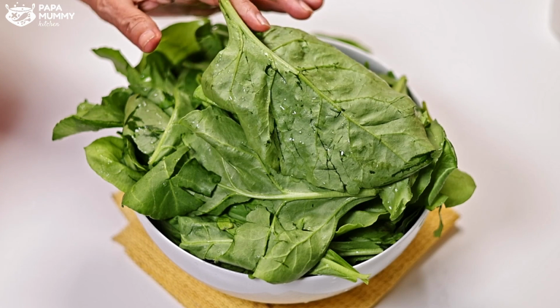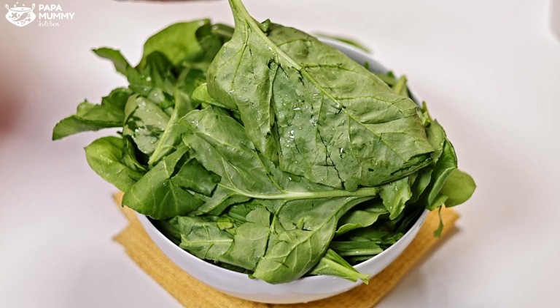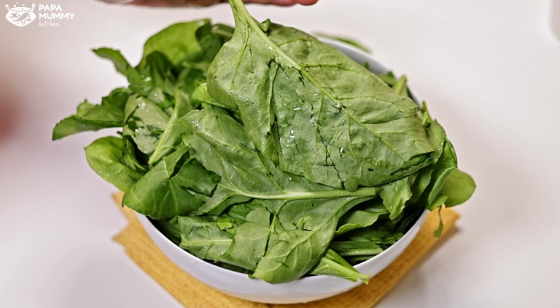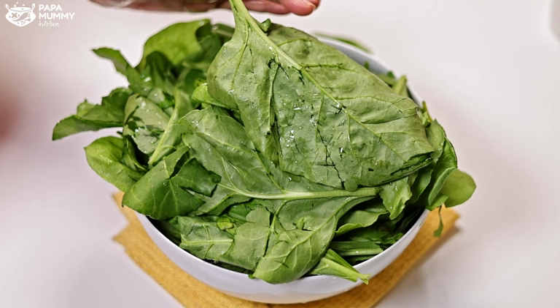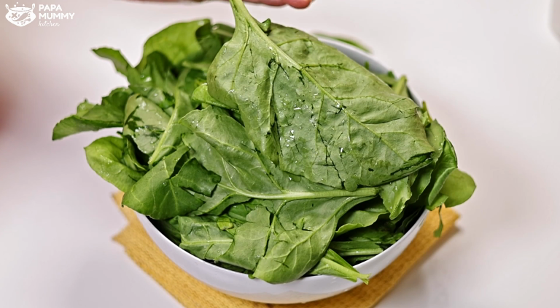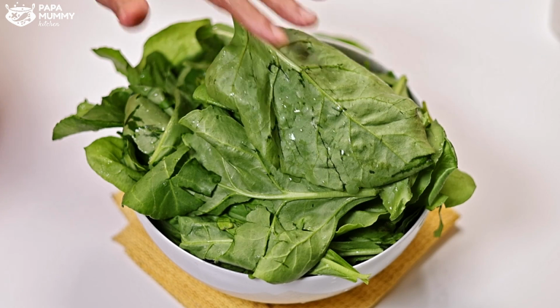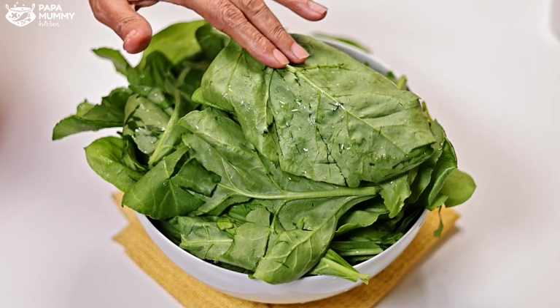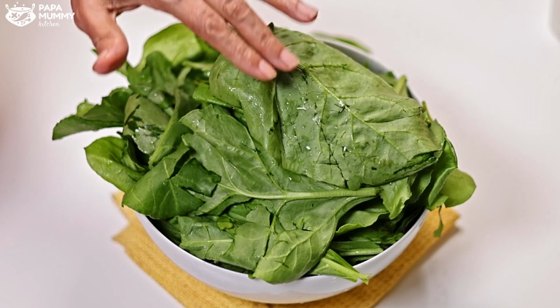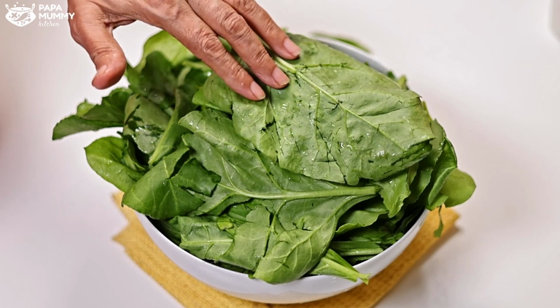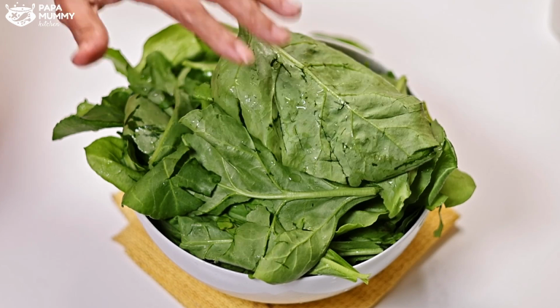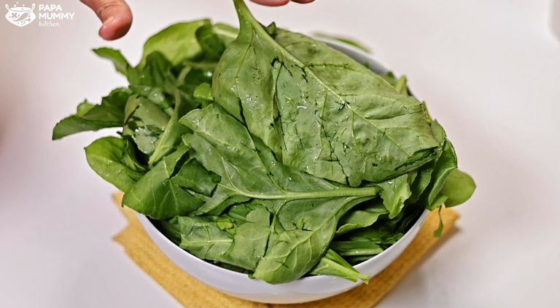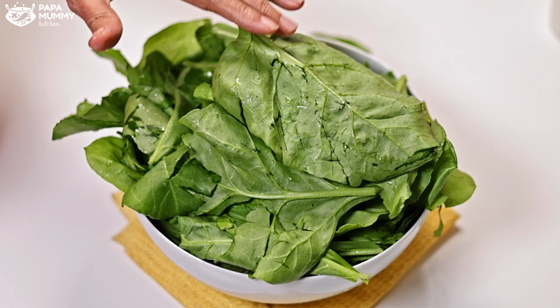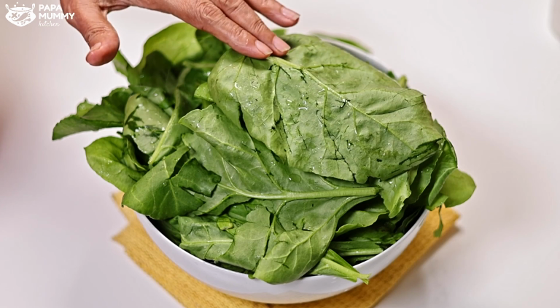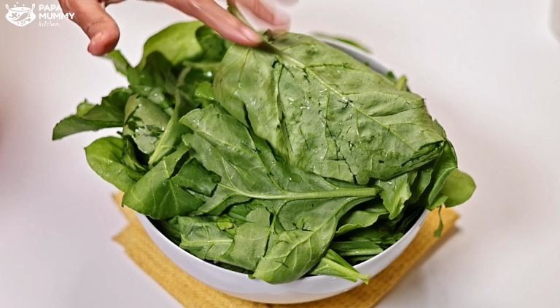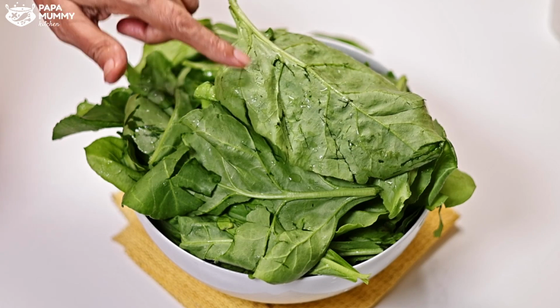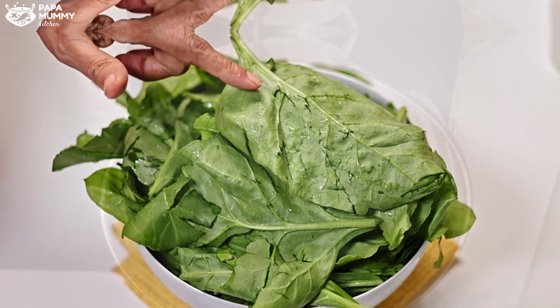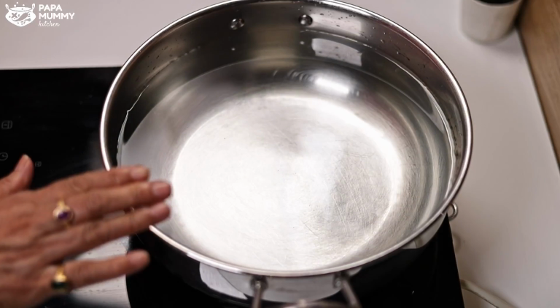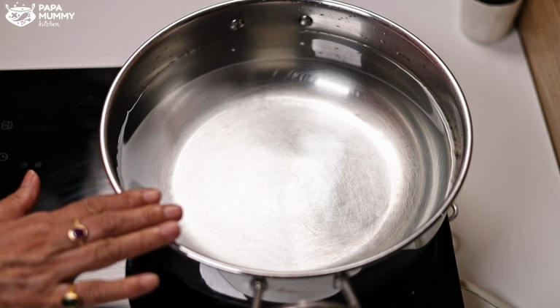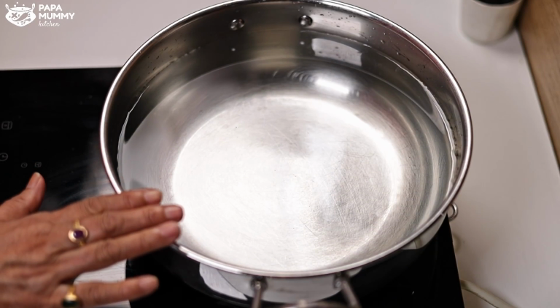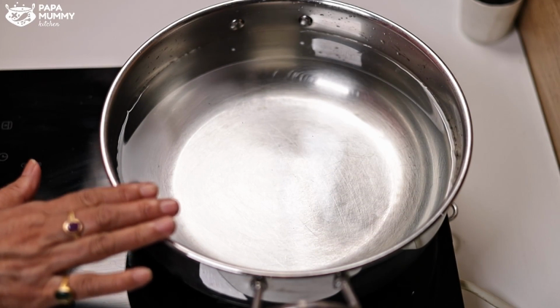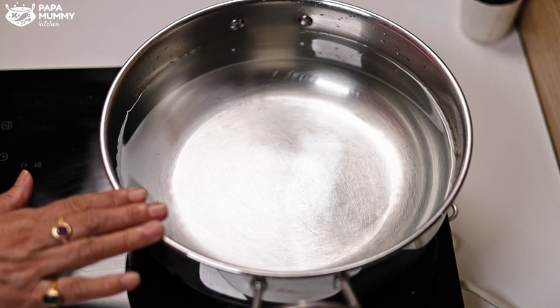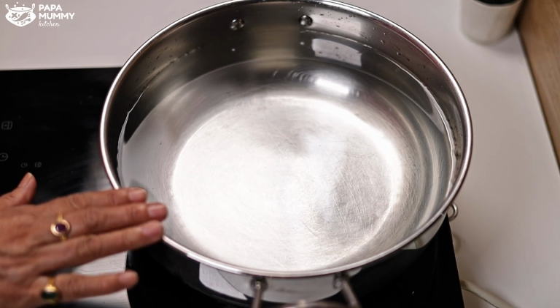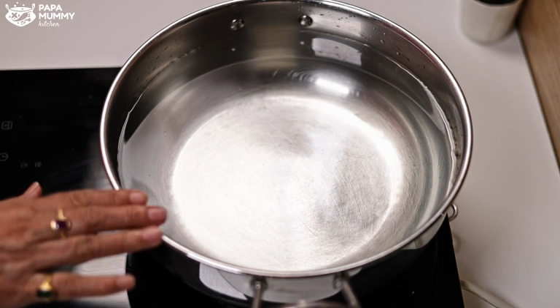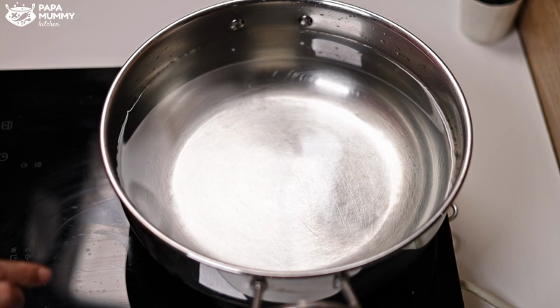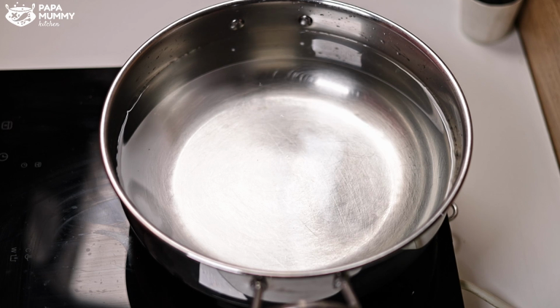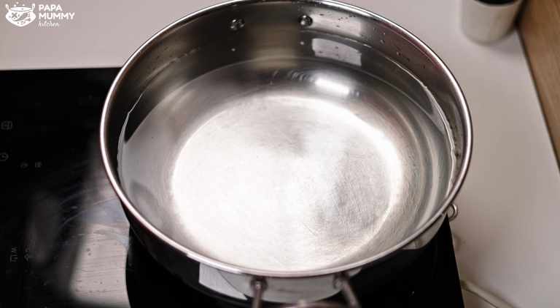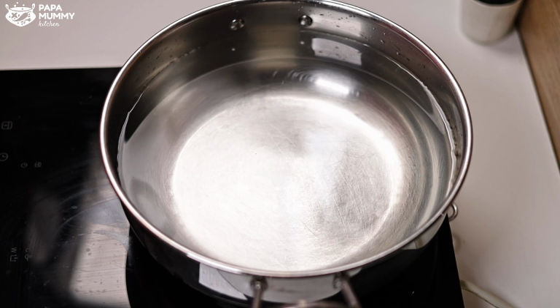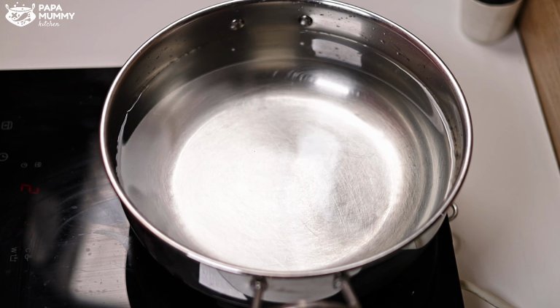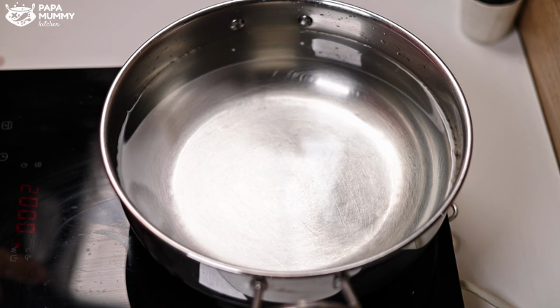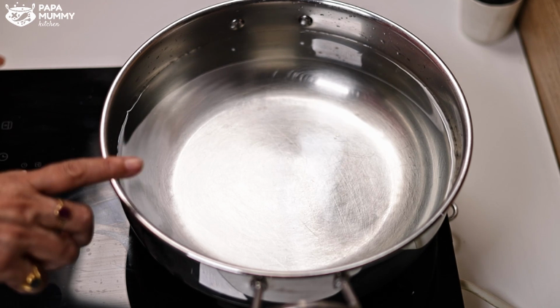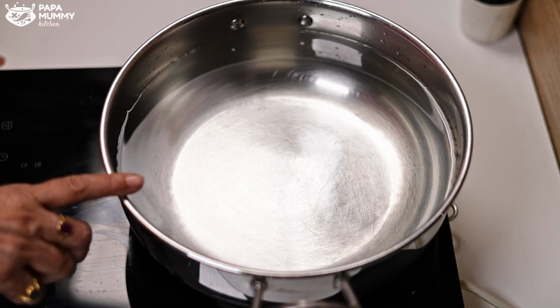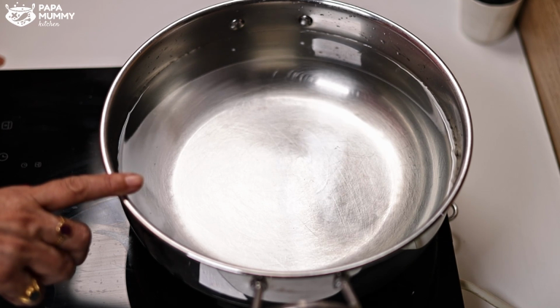If the stems are soft, you can keep them. I have washed it in water and cleaned it 3 to 4 times. We will keep it to the side. I have taken 2 liters of water and put it on to boil.